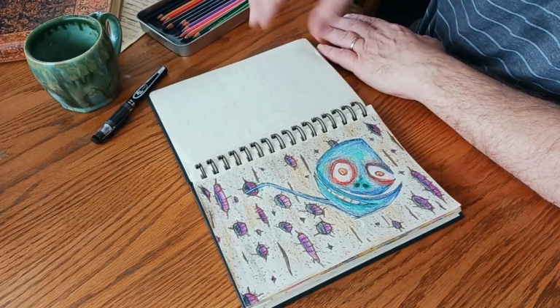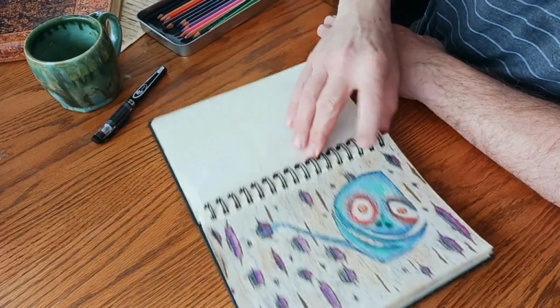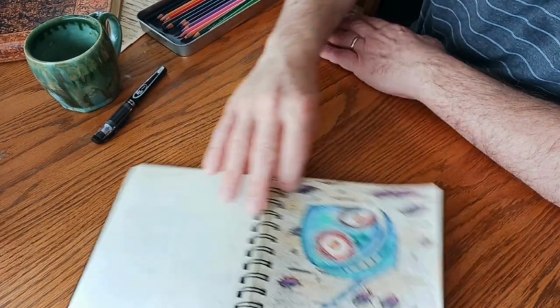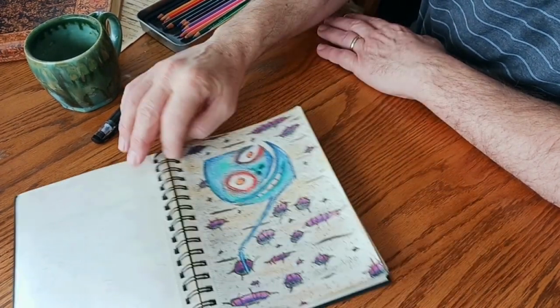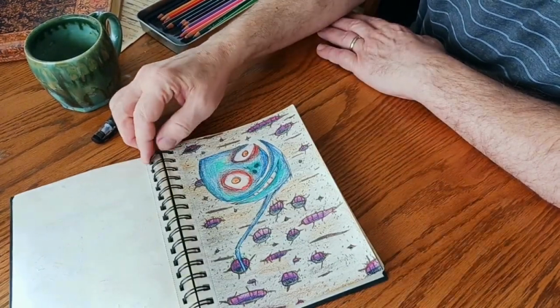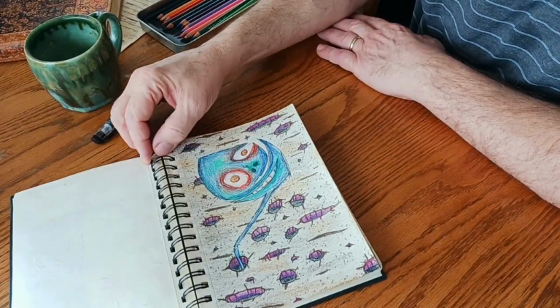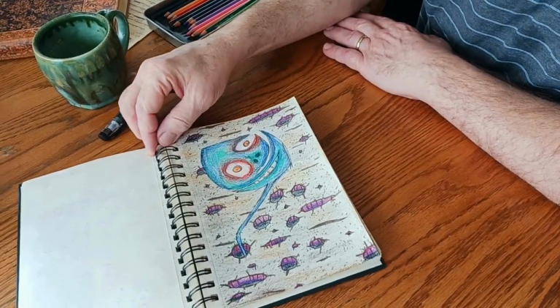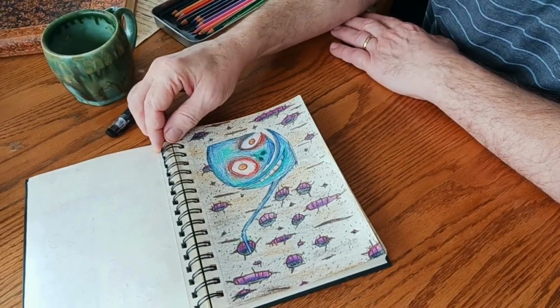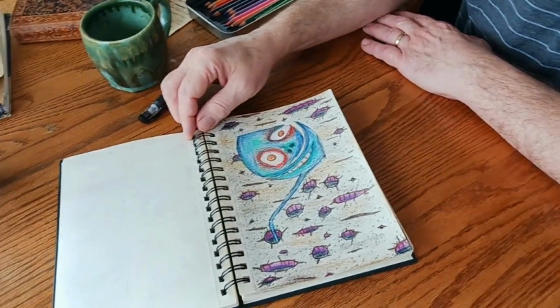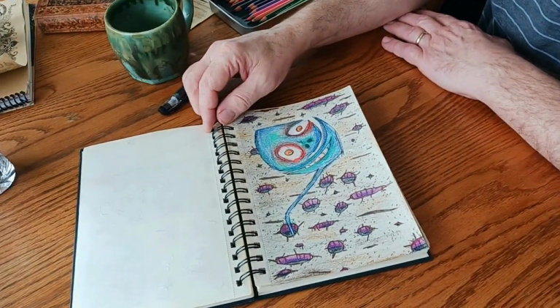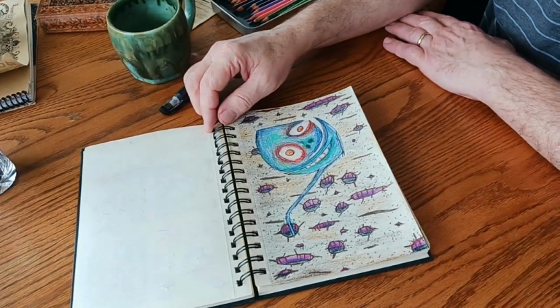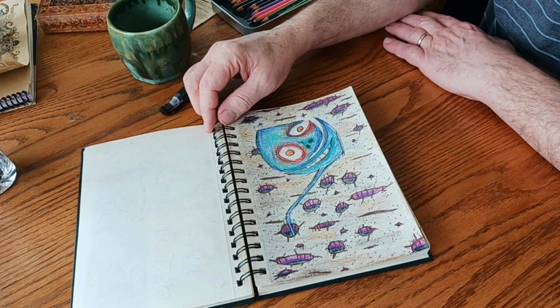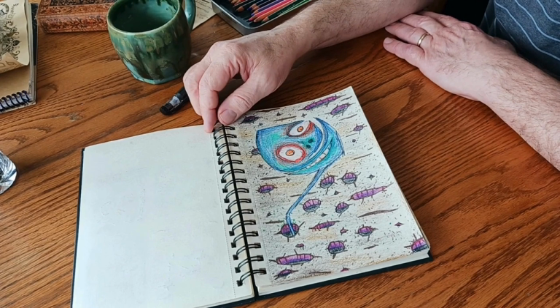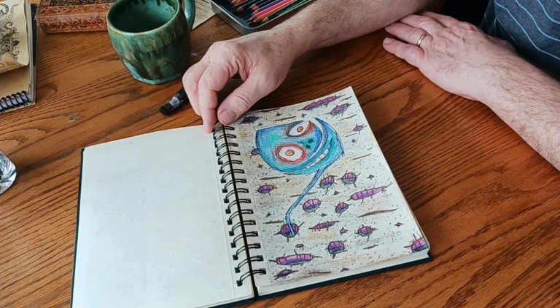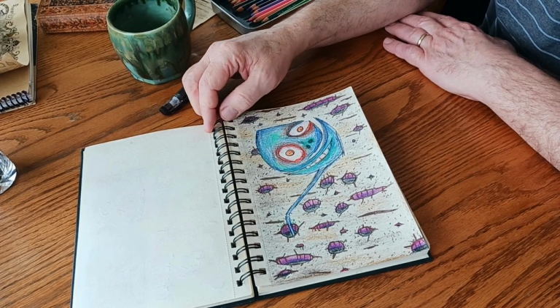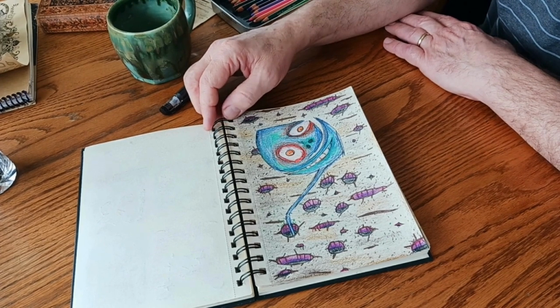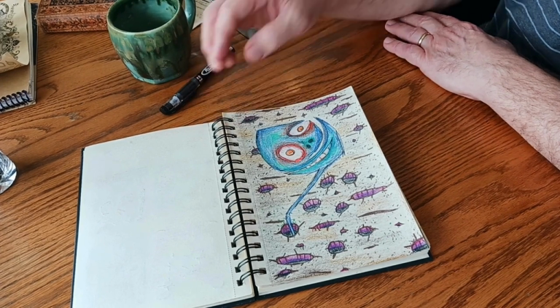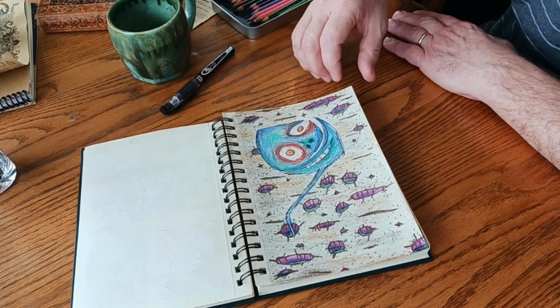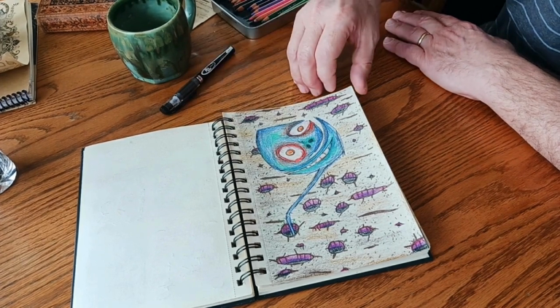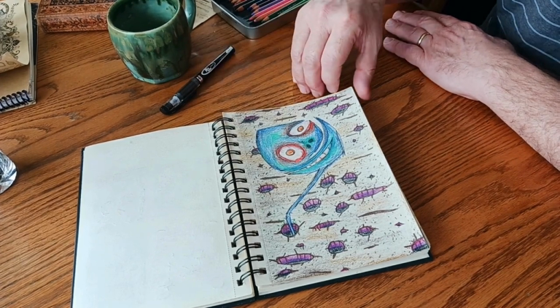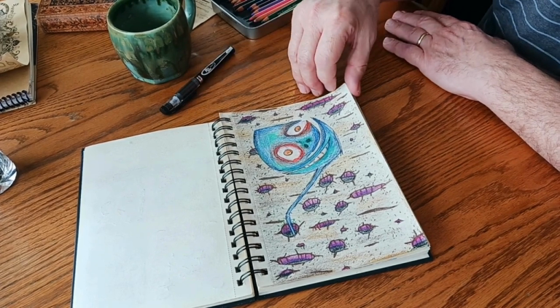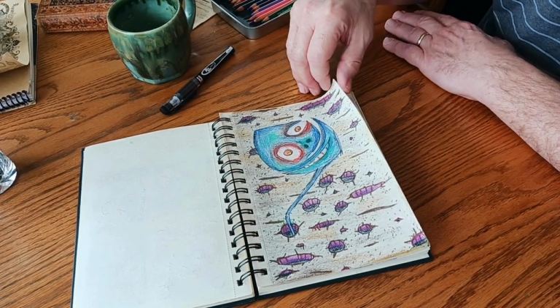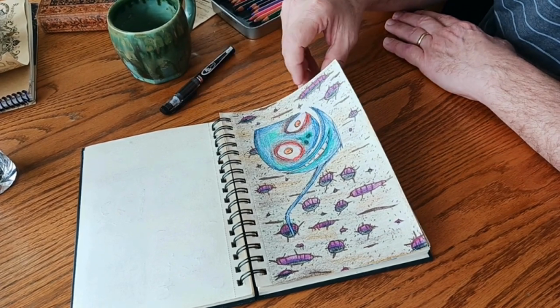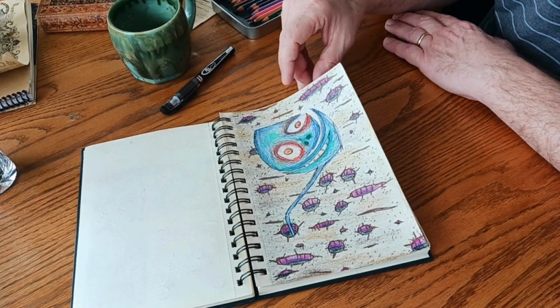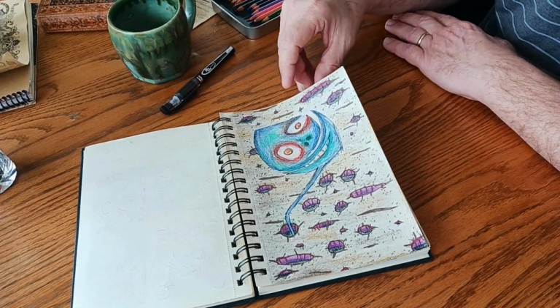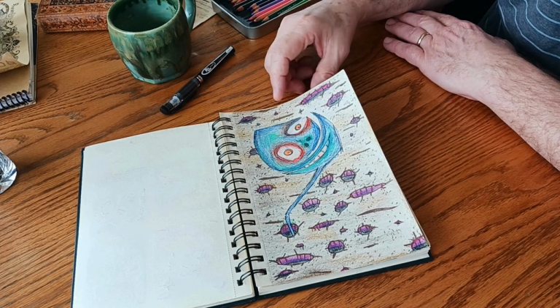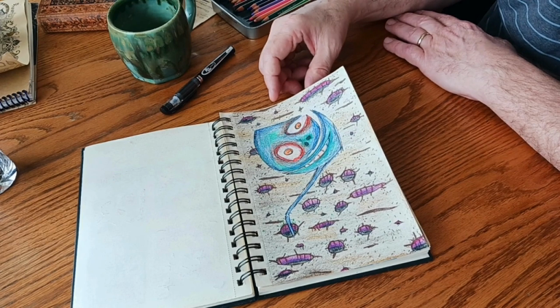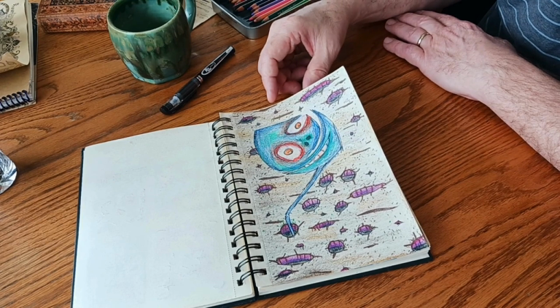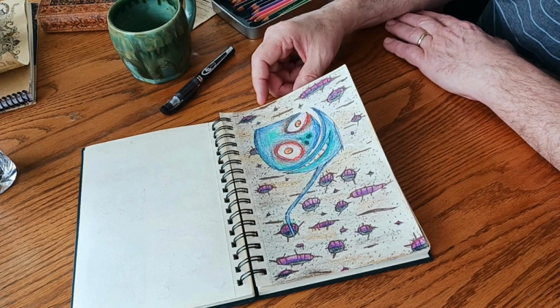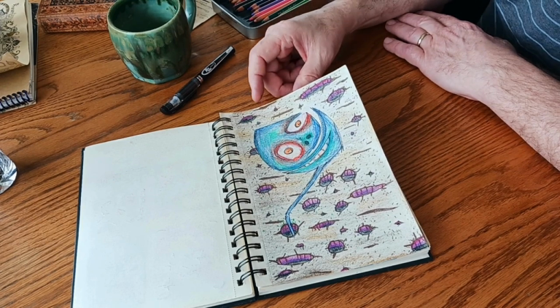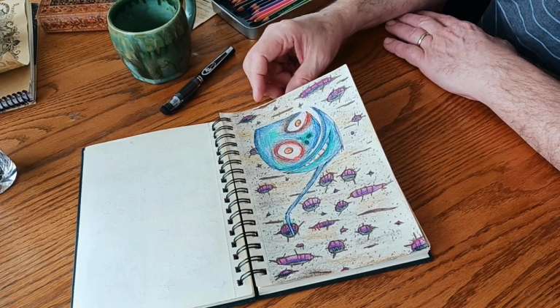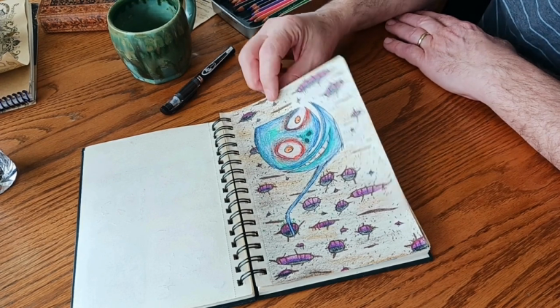This one, unintentionally at the time, turned out to be influenced by Tim Burton's stuff. That's what Nick thought, and I think it does too, but it was fun — it was a neat experiment.